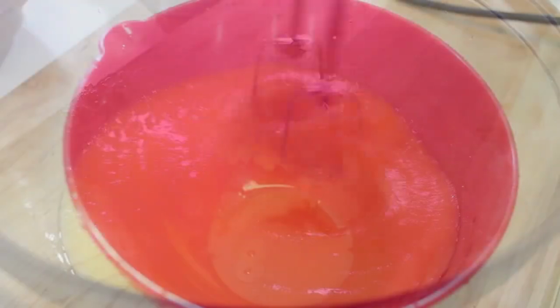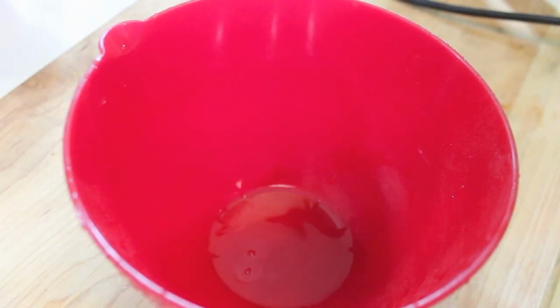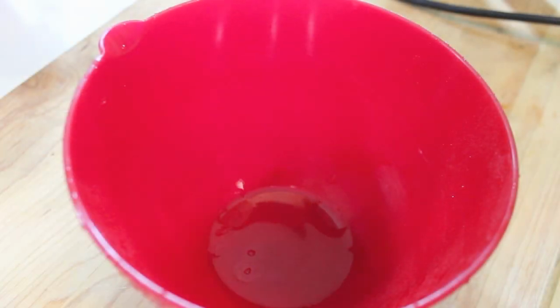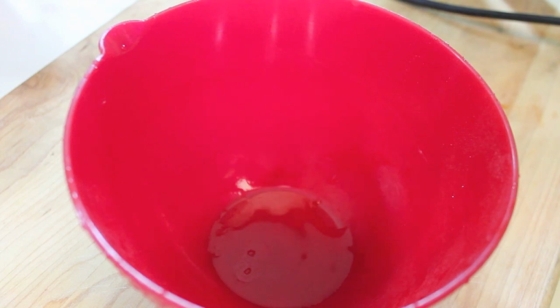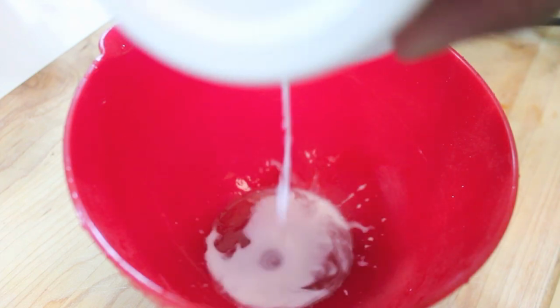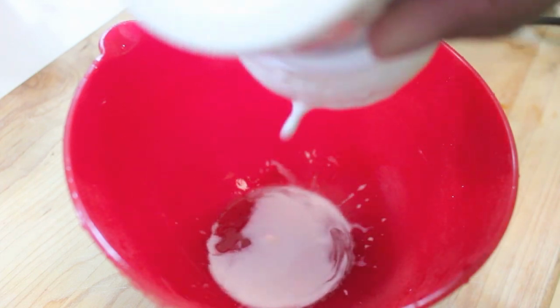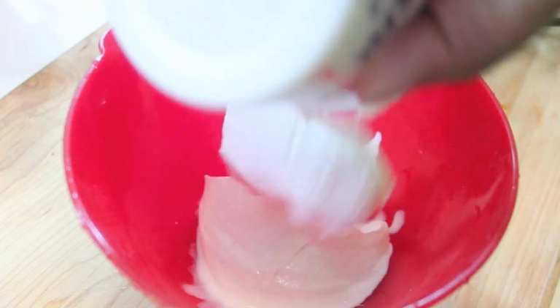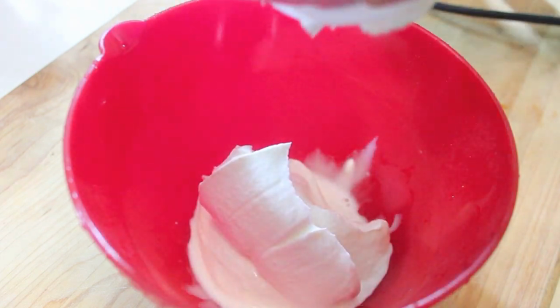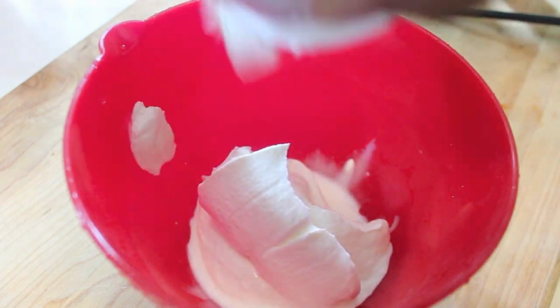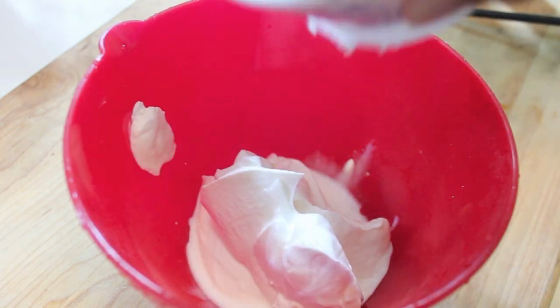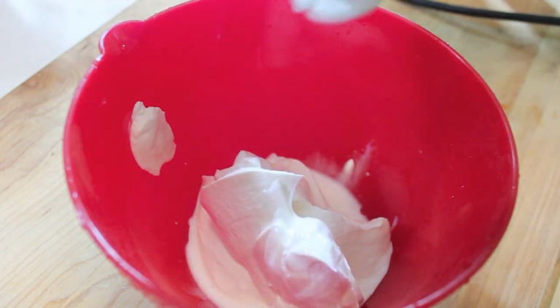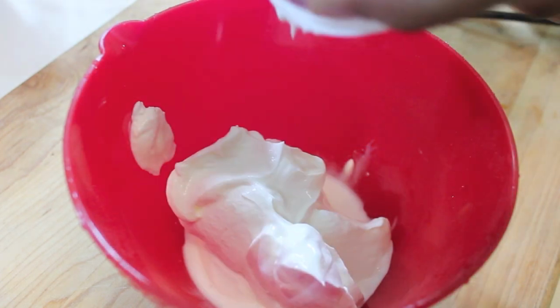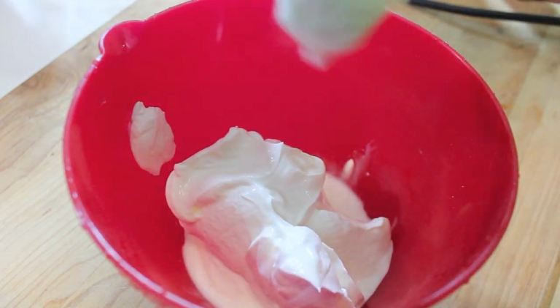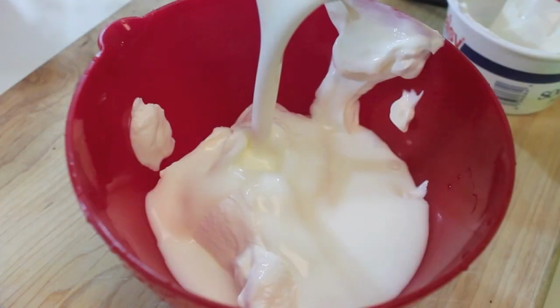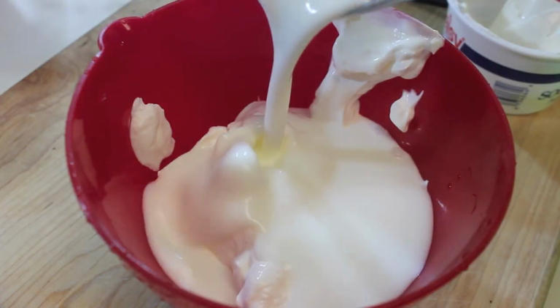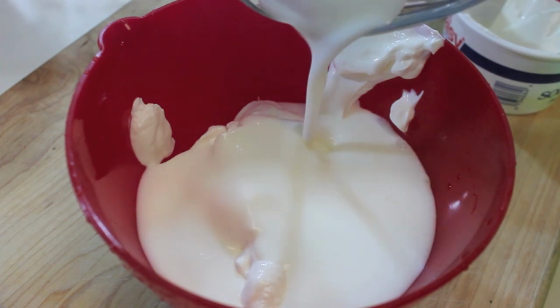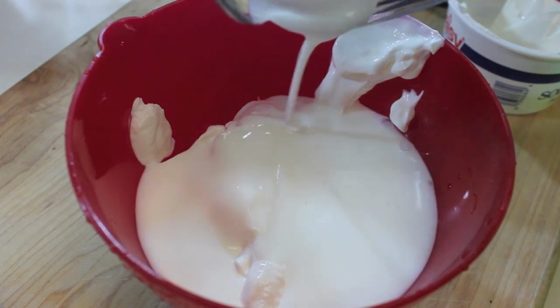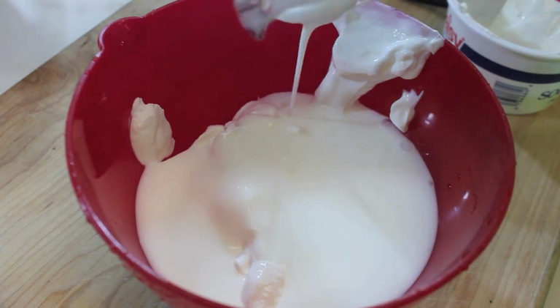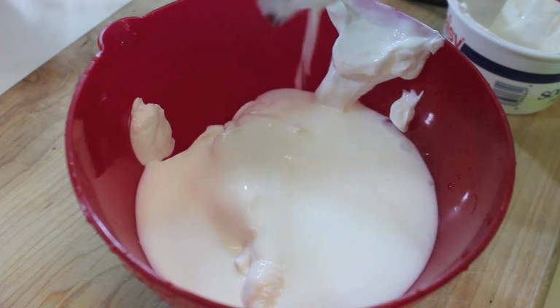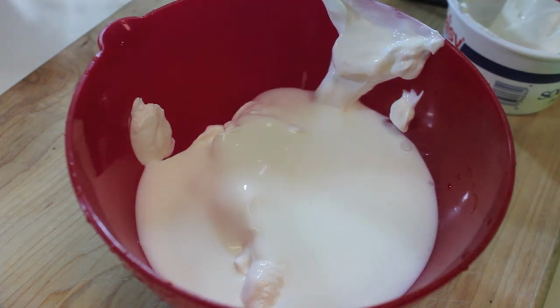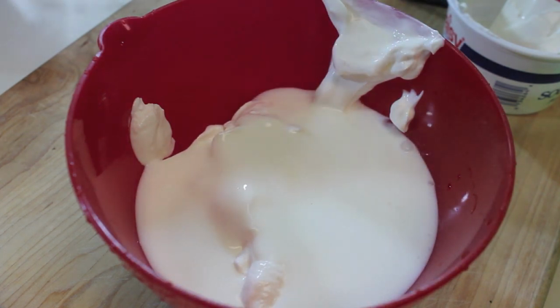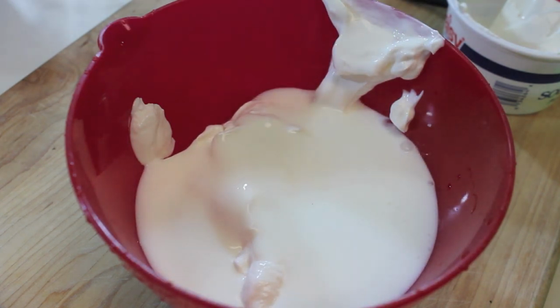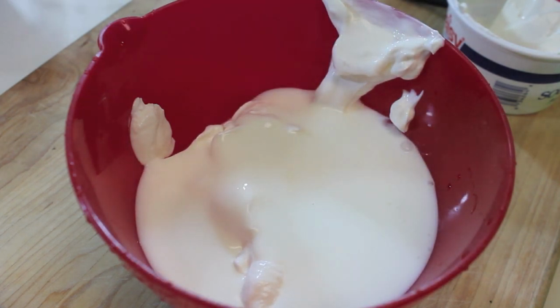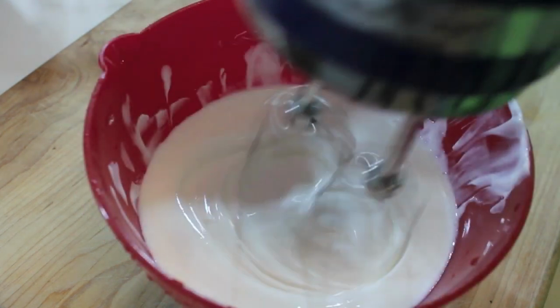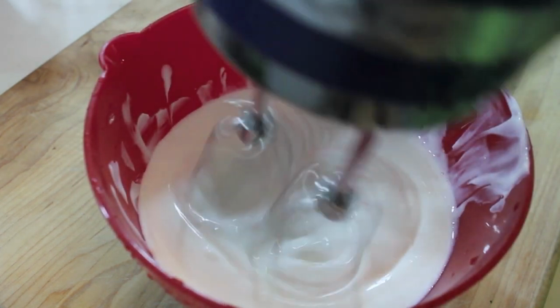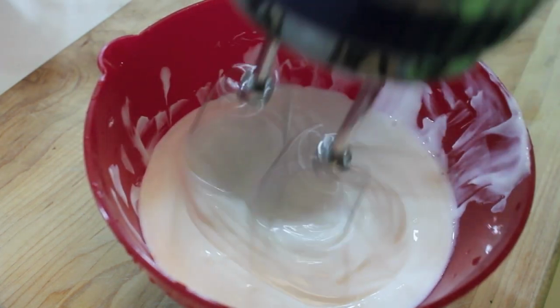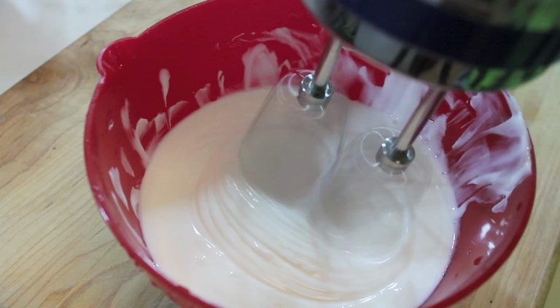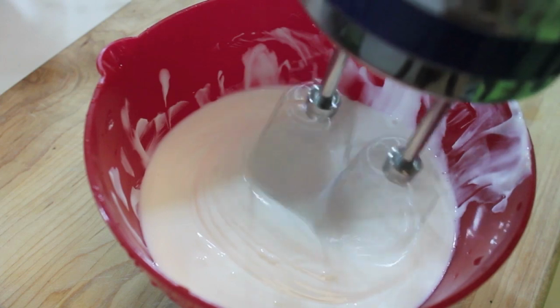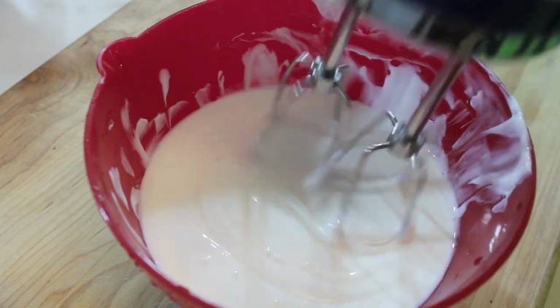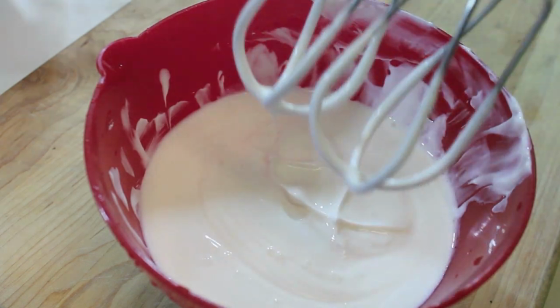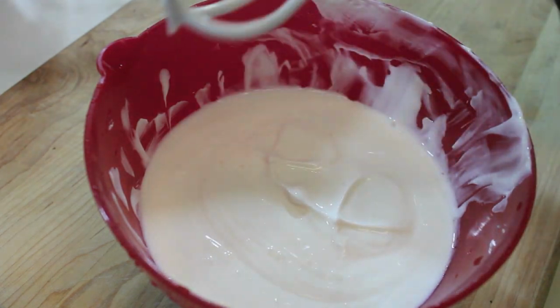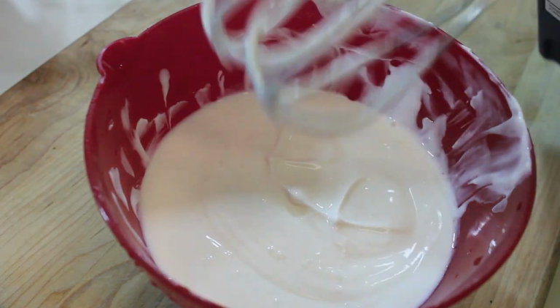In this bowl we're going to add some sour cream and we're also going to pour in some buttermilk. Once everything's in that bowl we're just going to mix it until it's nice and creamy. And now we are ready to put everything together.